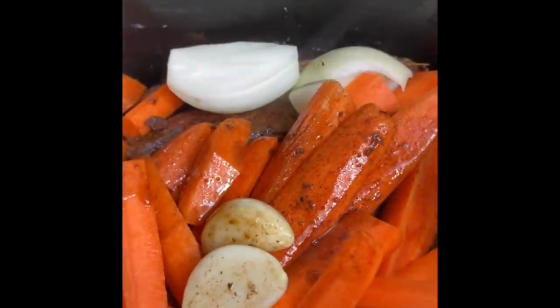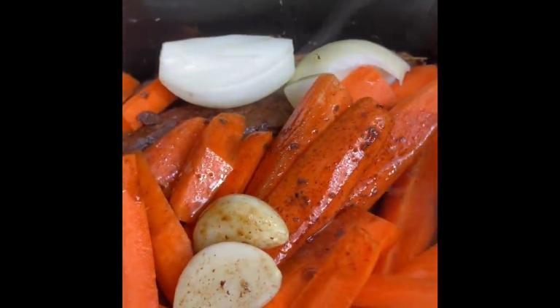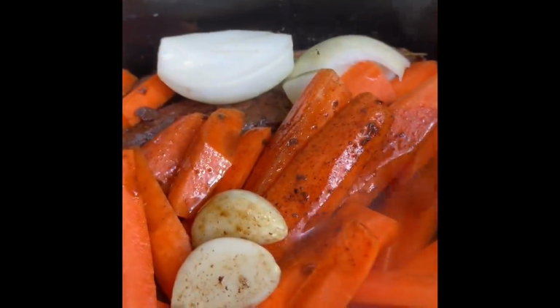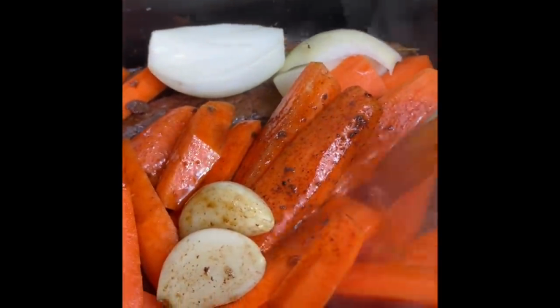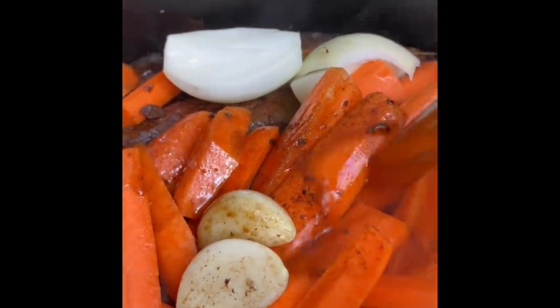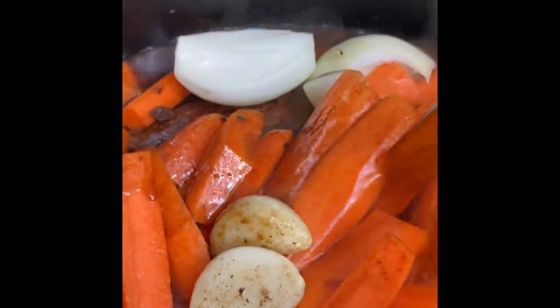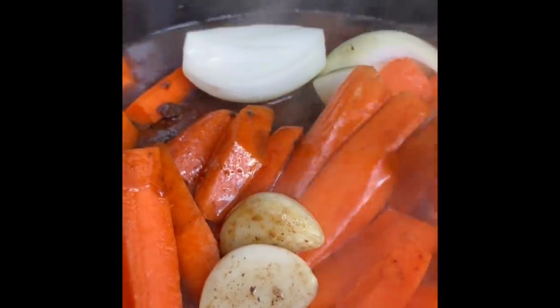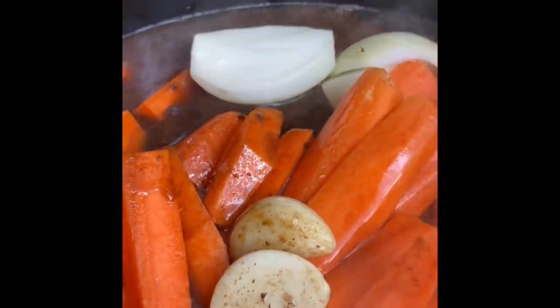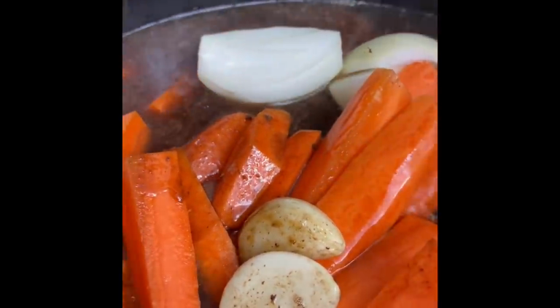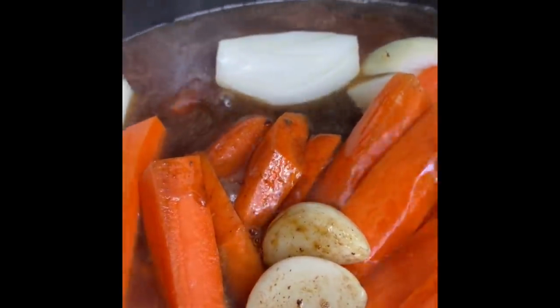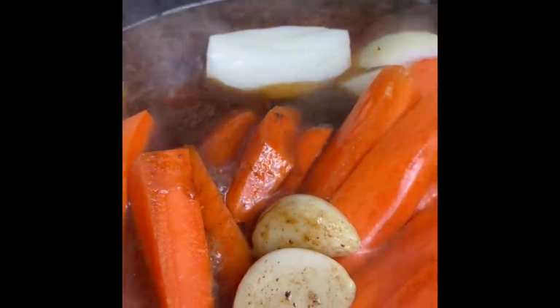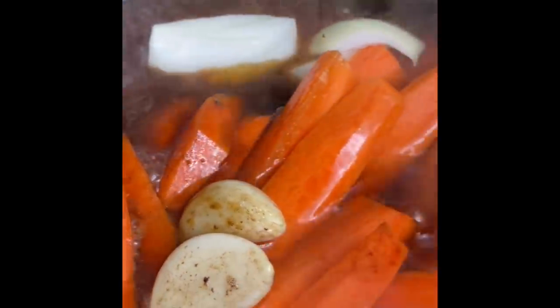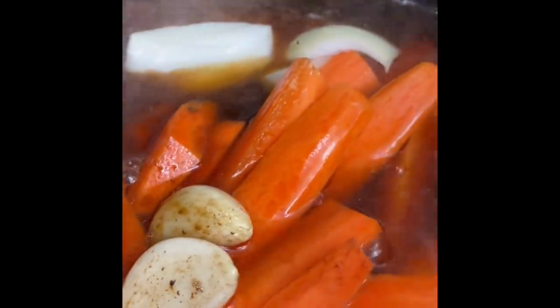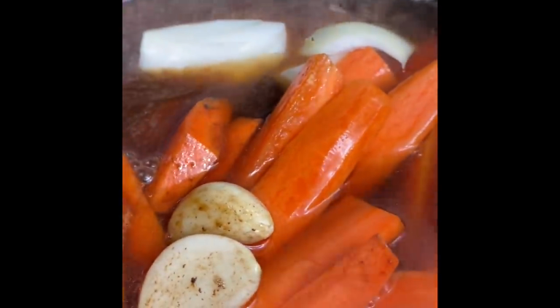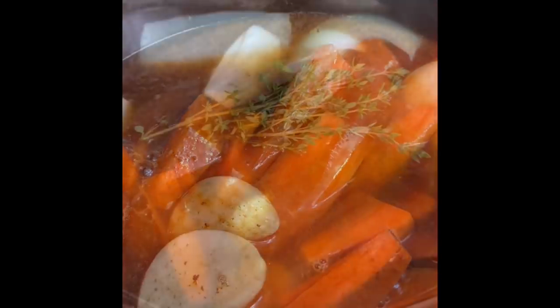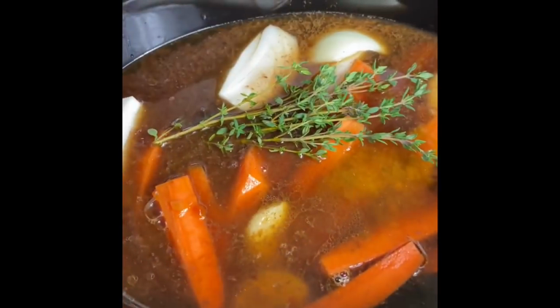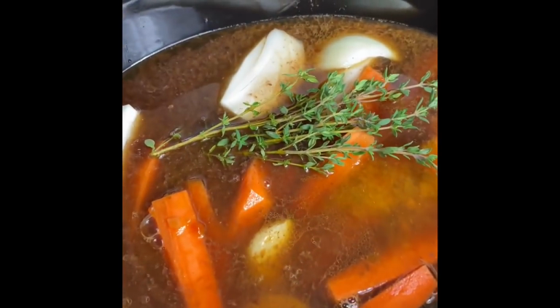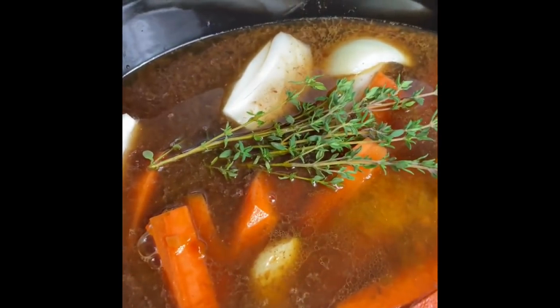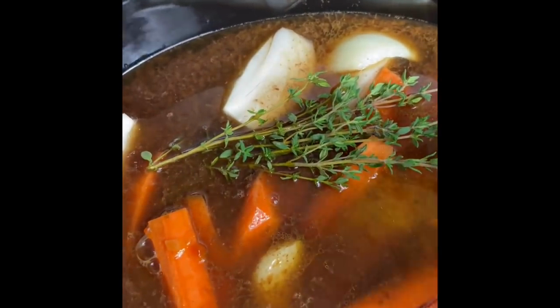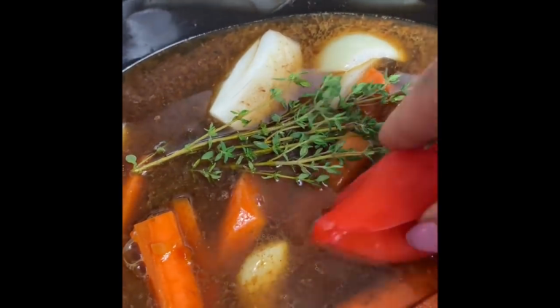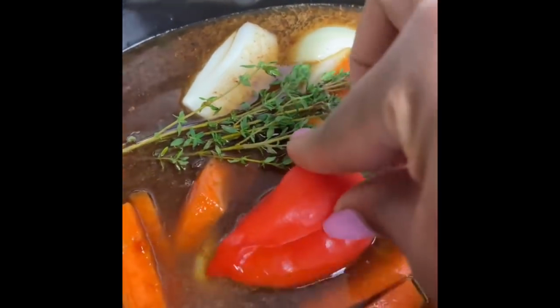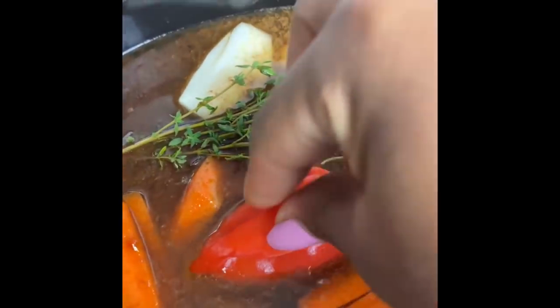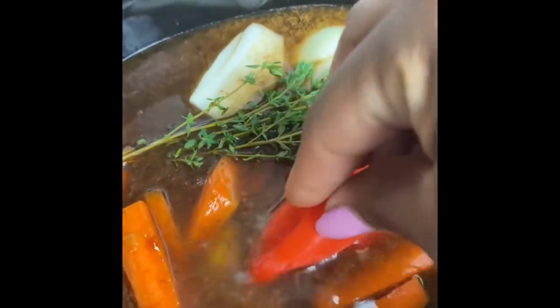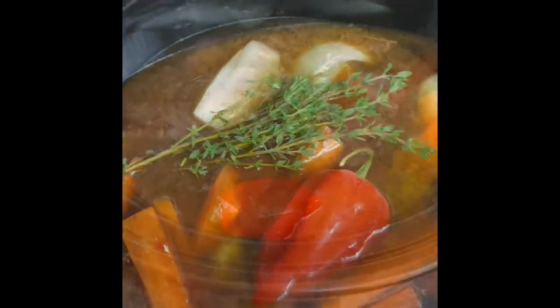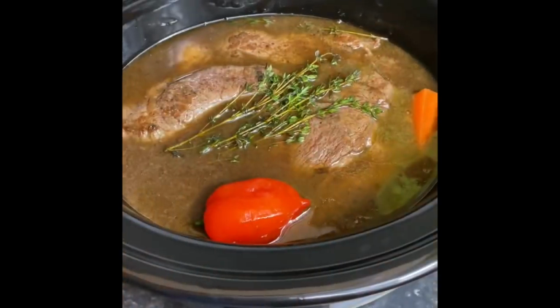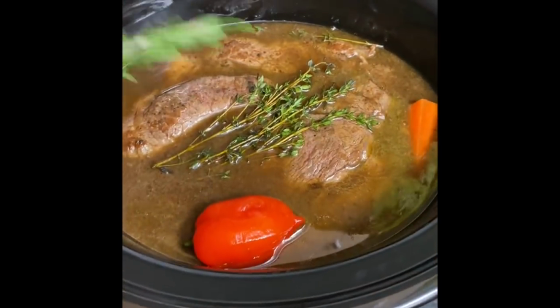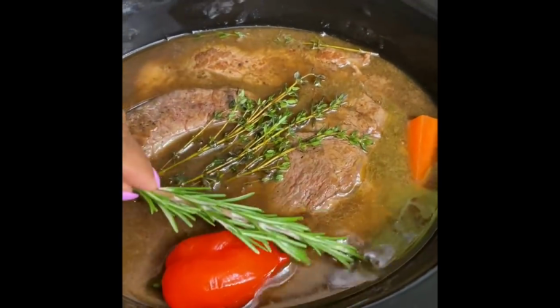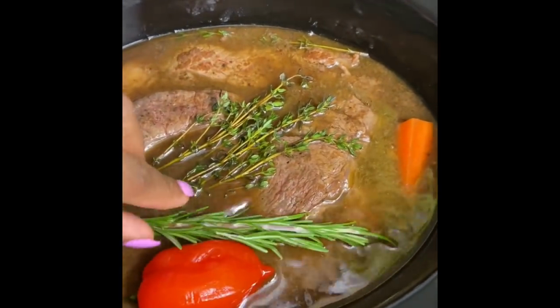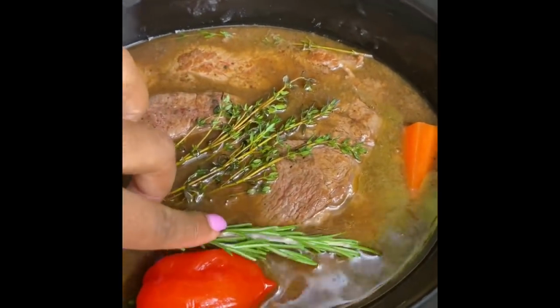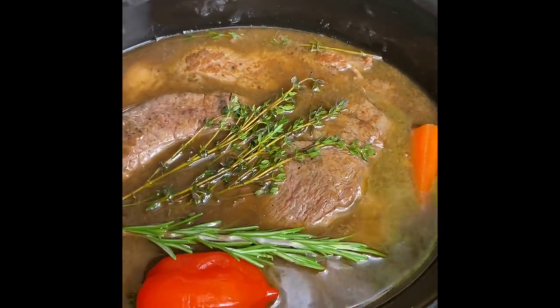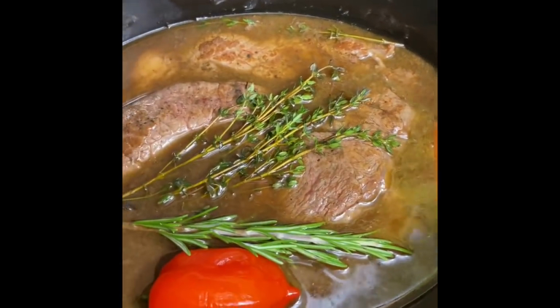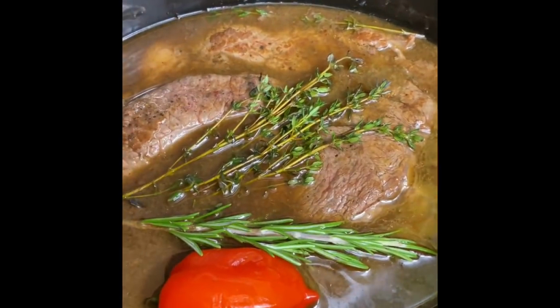Now I'm going to fill up the pot with some beef stock till everything is fully covered. Then I'm going to put in some thyme stalks as well as one scotch bonnet pepper and some rosemary, and just let that cook on low heat for about six hours.